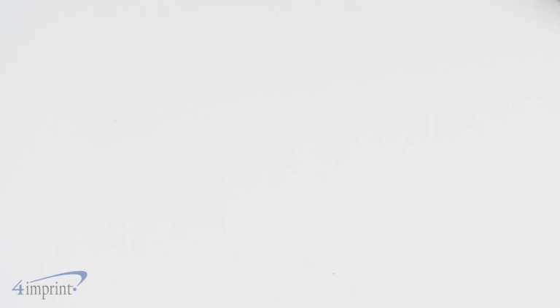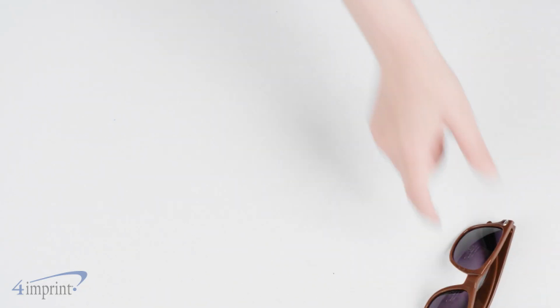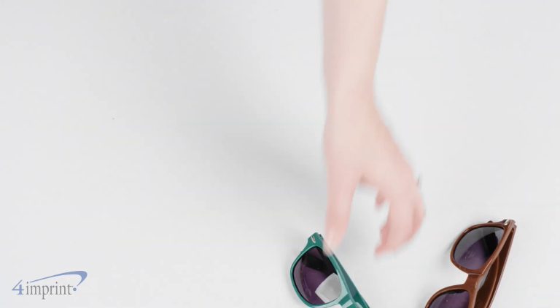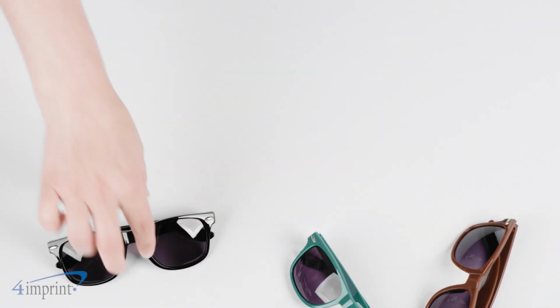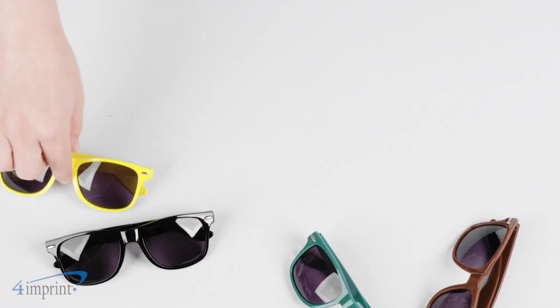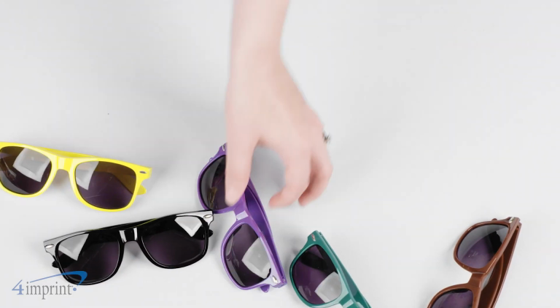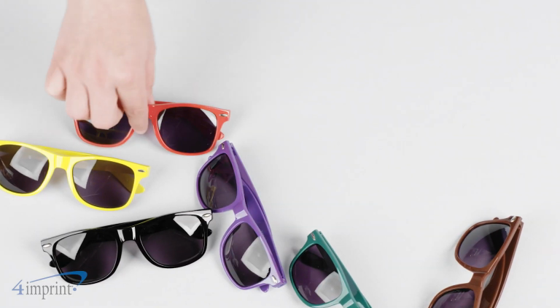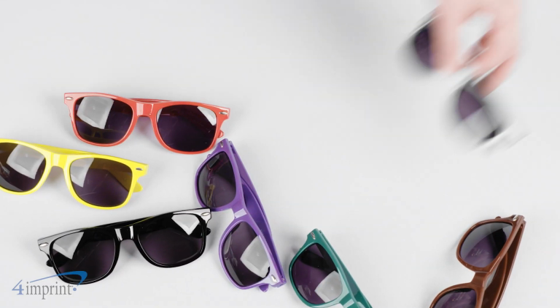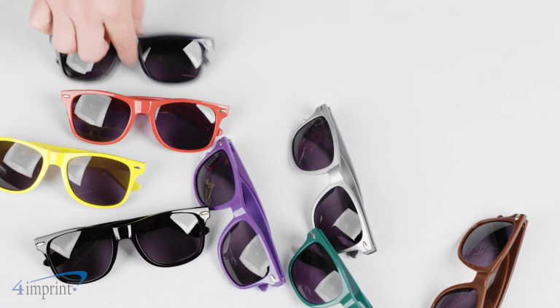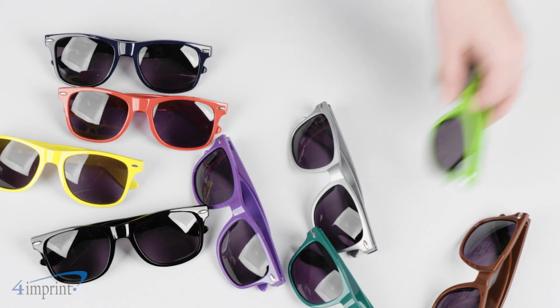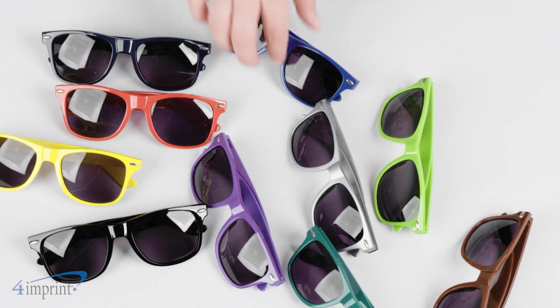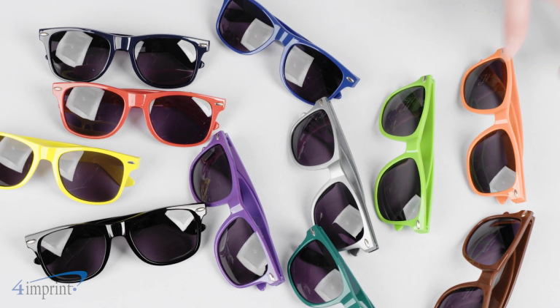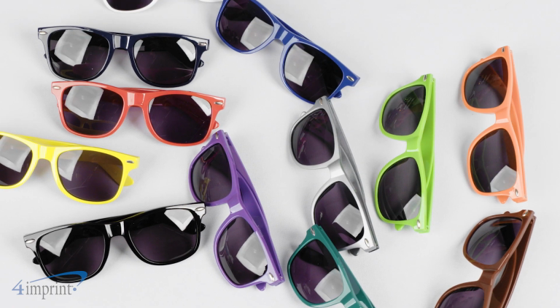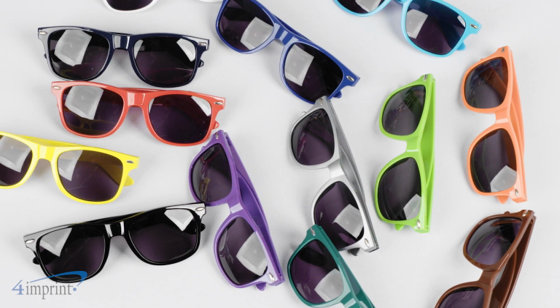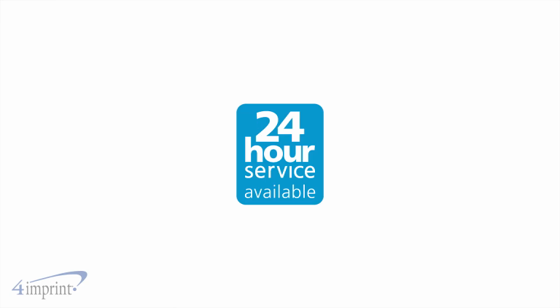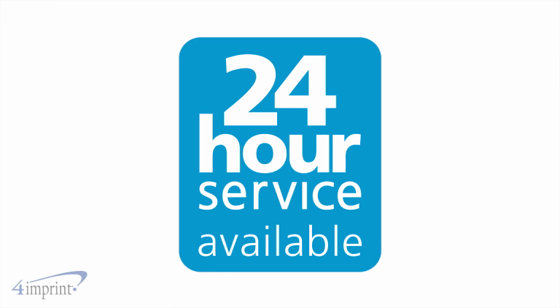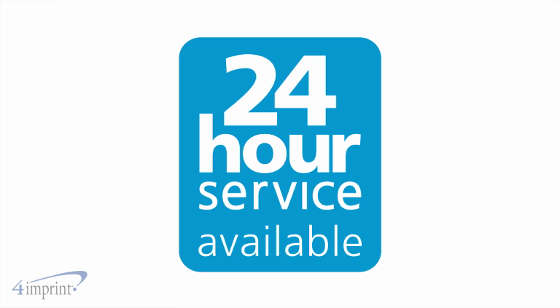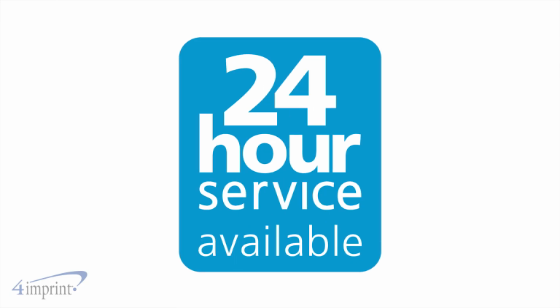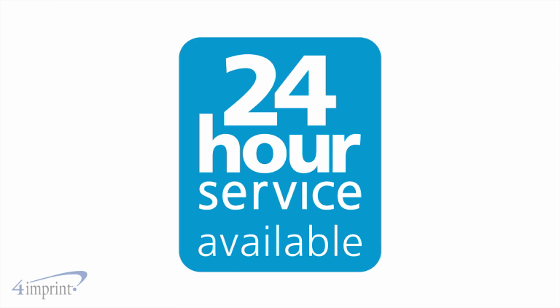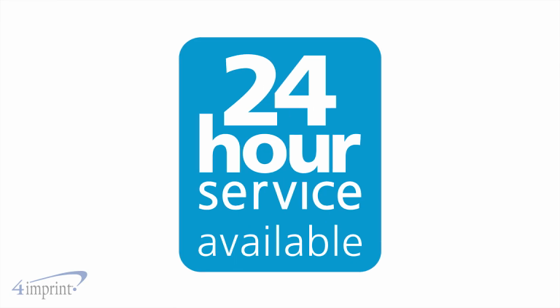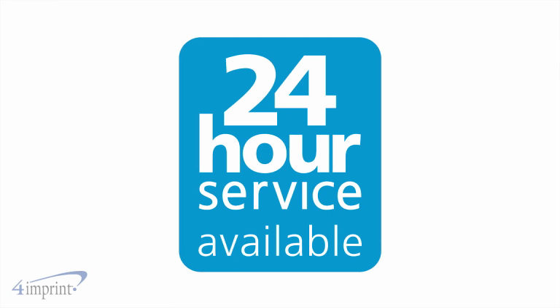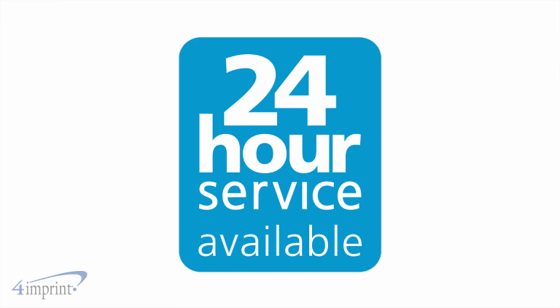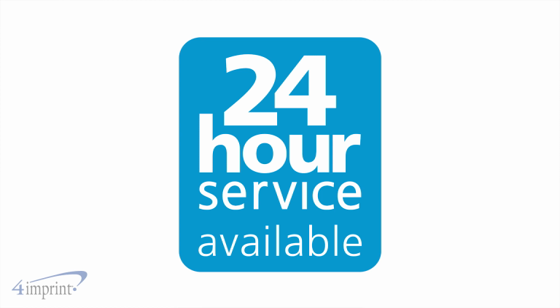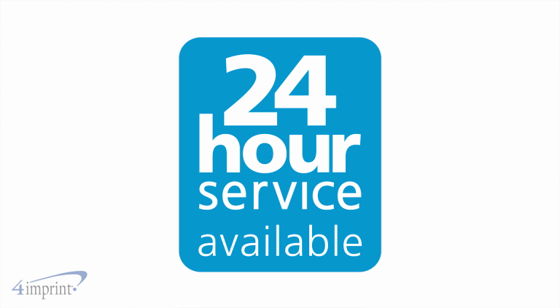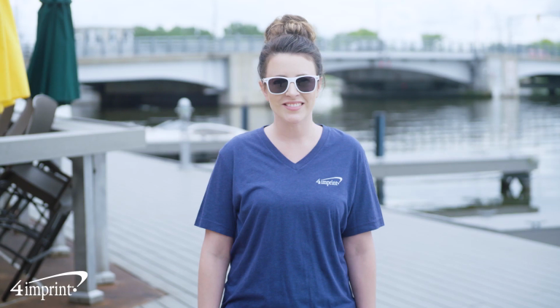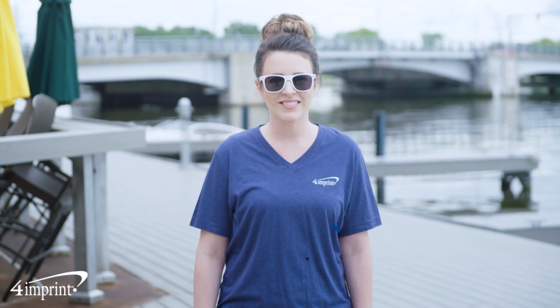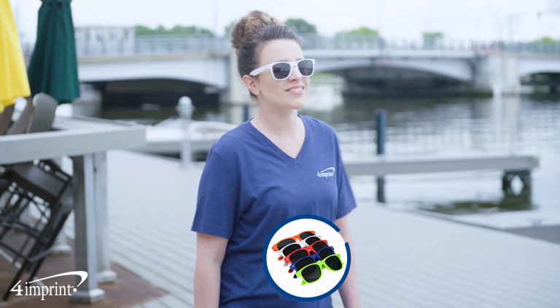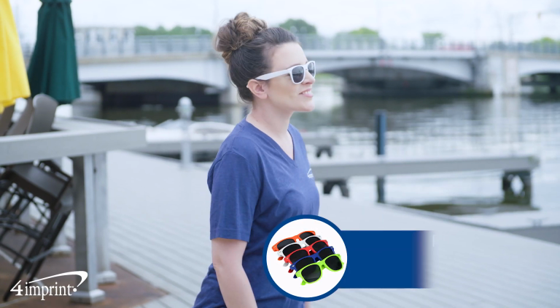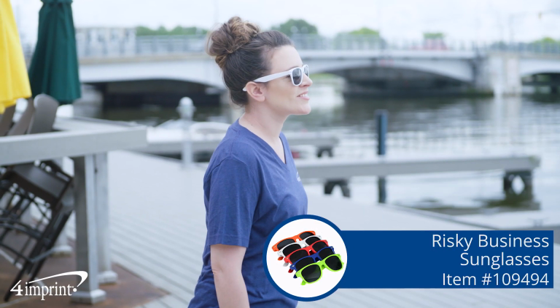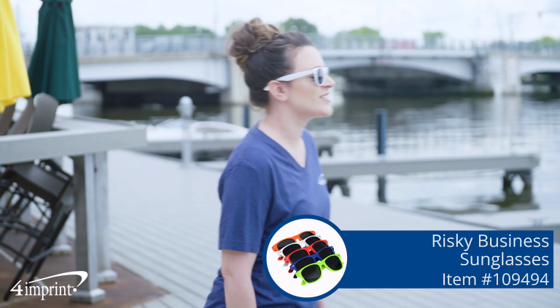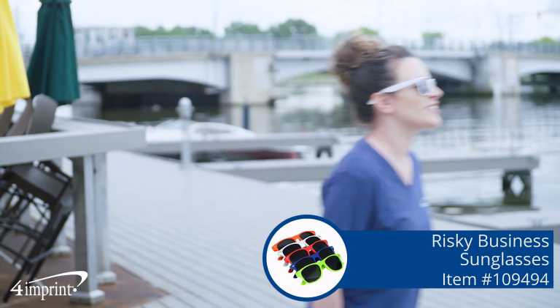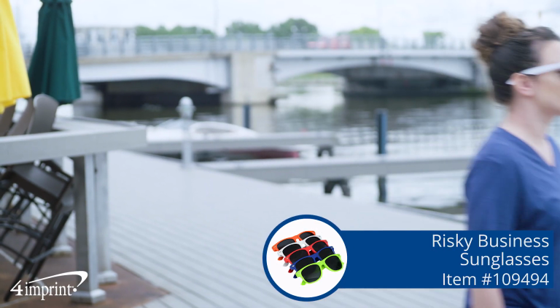And the best part is they come in a variety of colors and styles, so you're sure to find the best fit for your brand. They're even available as a 24-hour service for your convenience. It's the Risky Business Sunglasses from 4imprint.